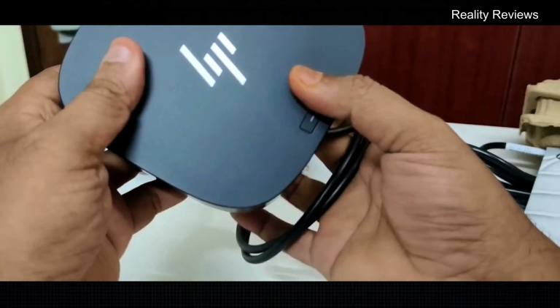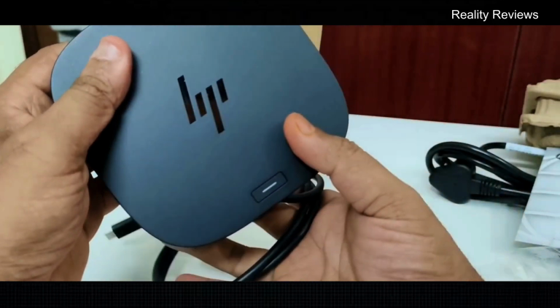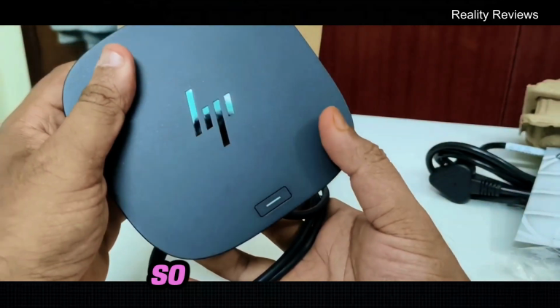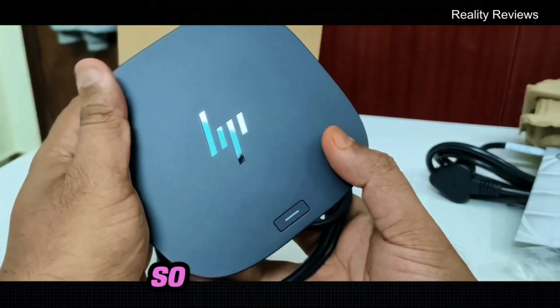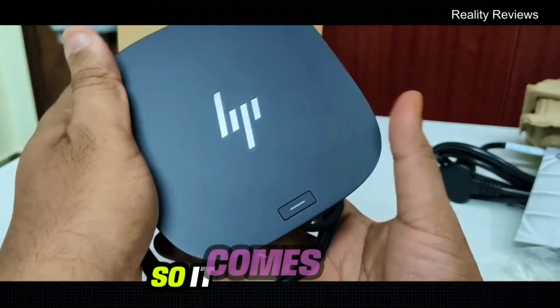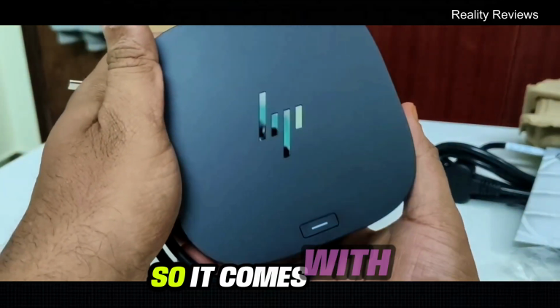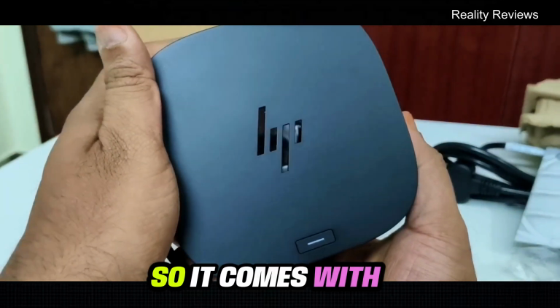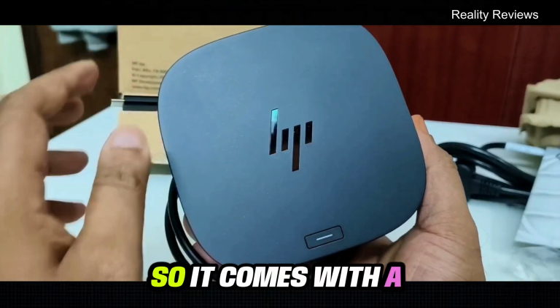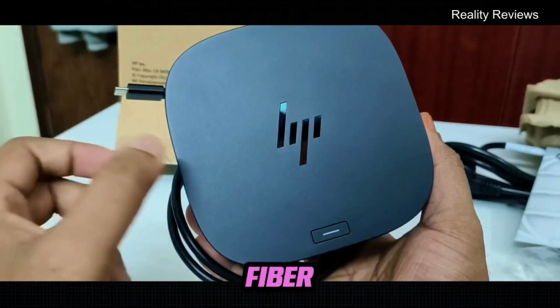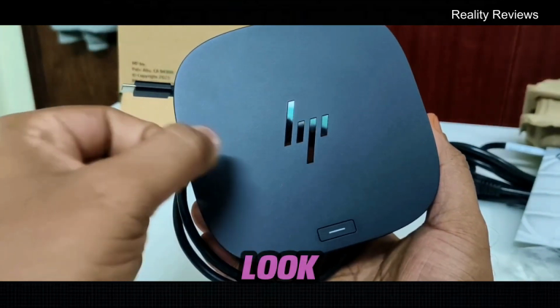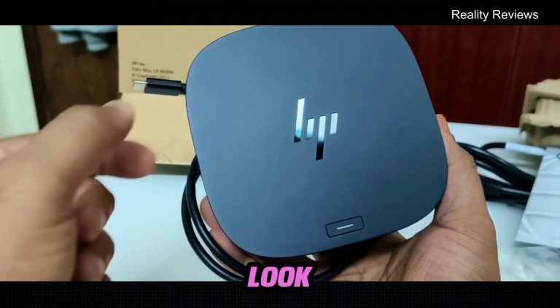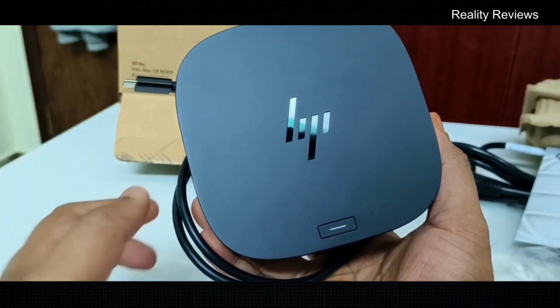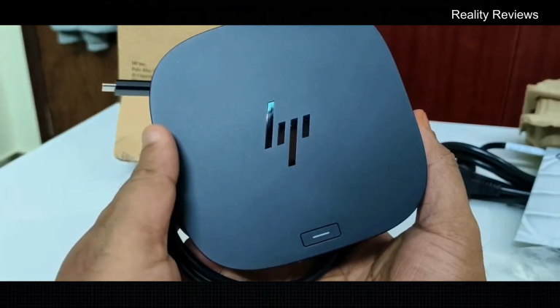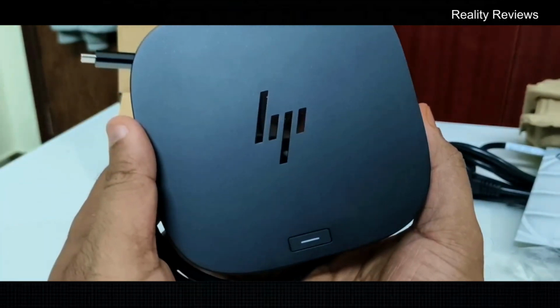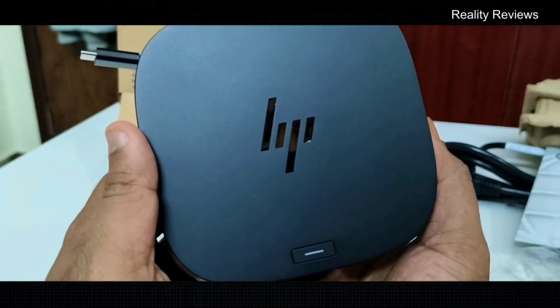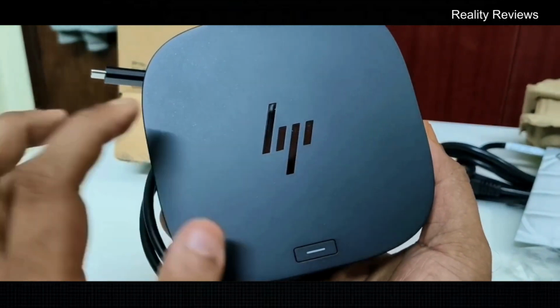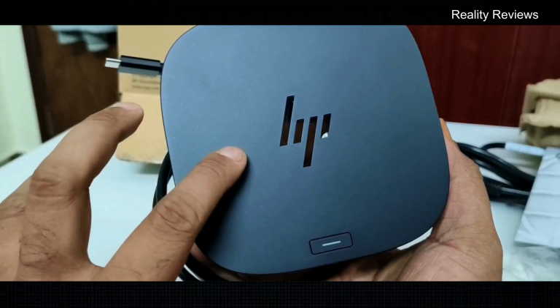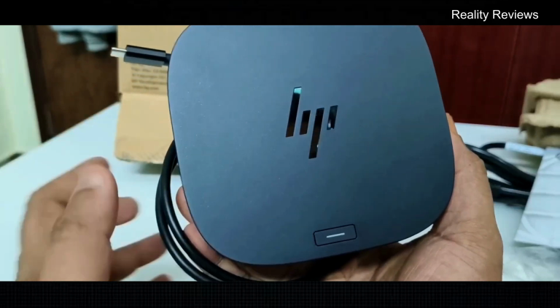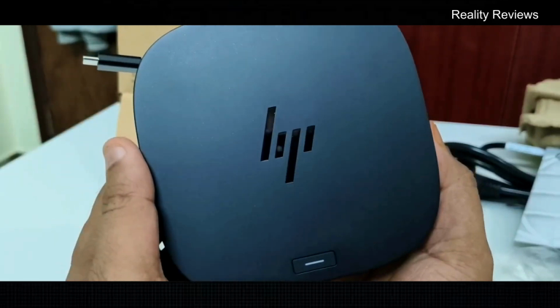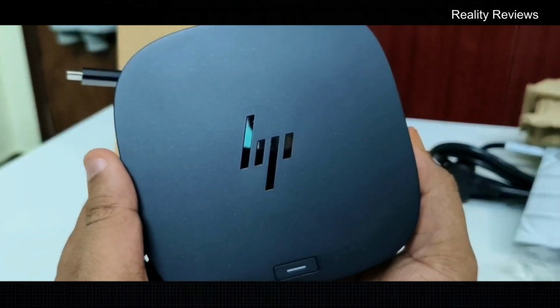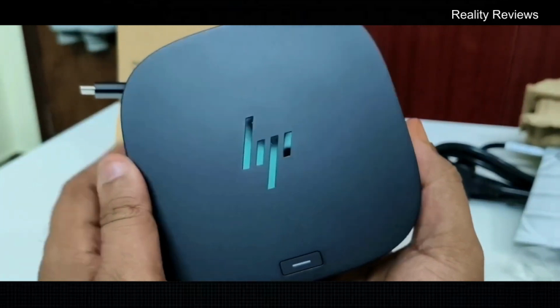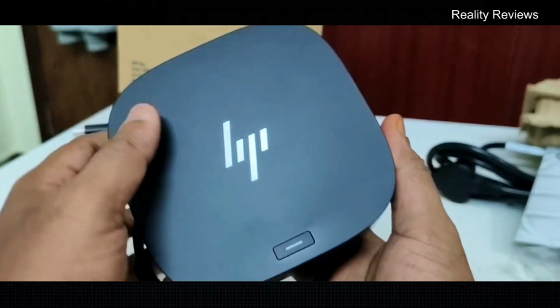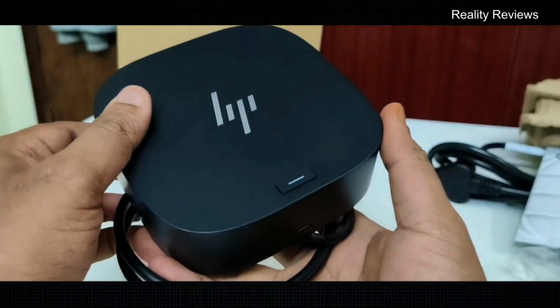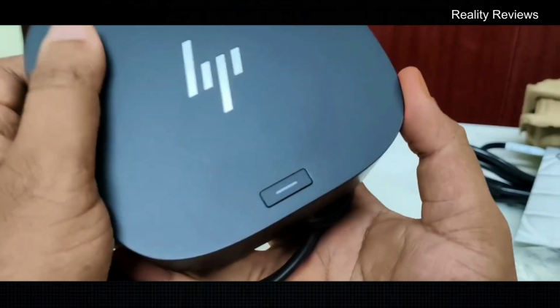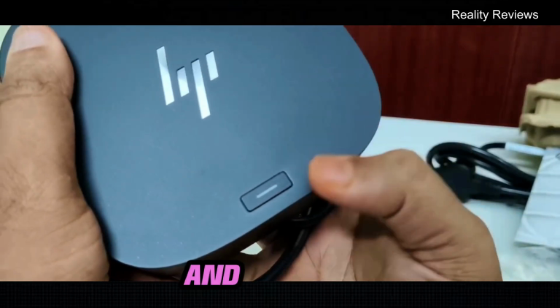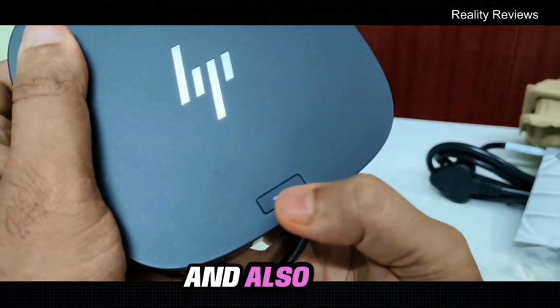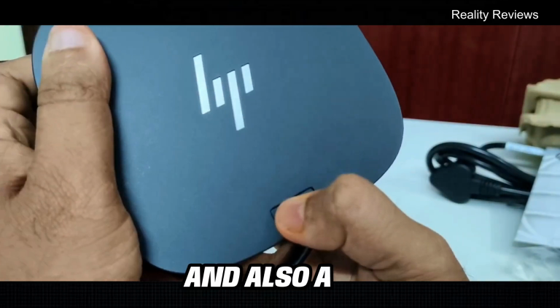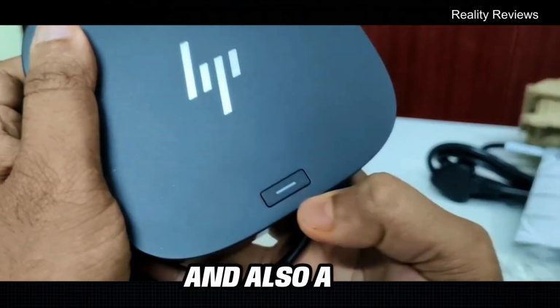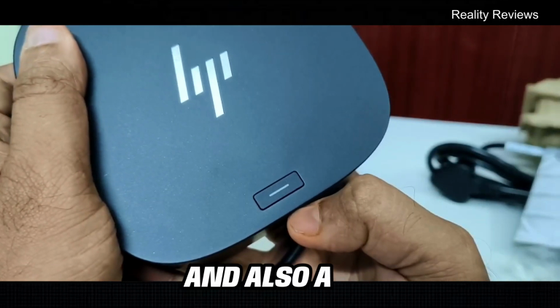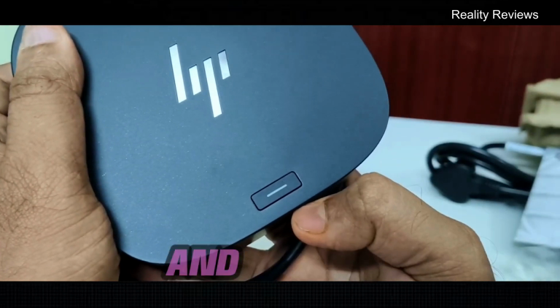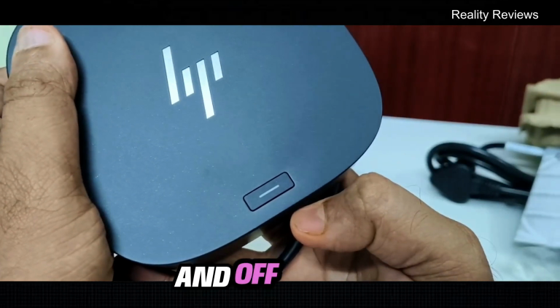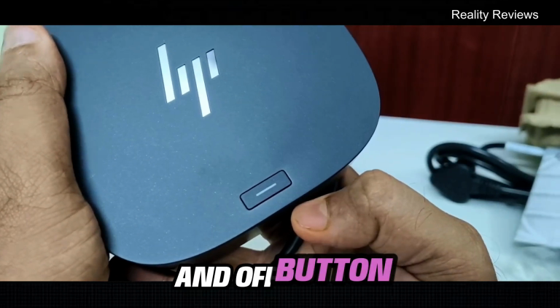It comes with a fiber look, and there's a small HP branding on it, and also an on/off button.